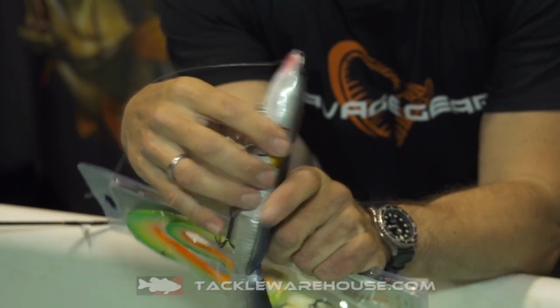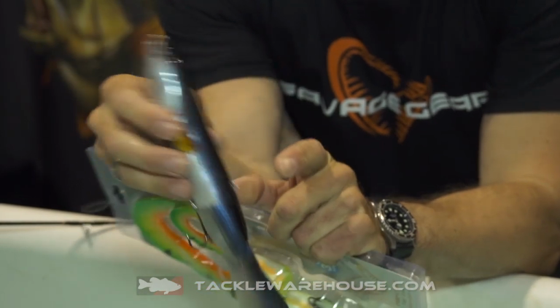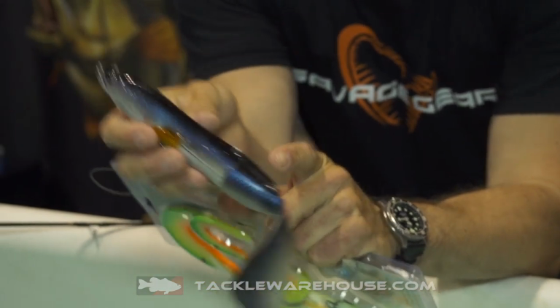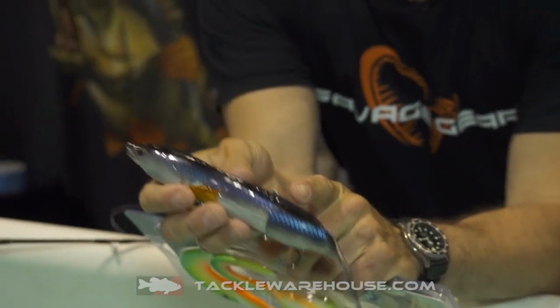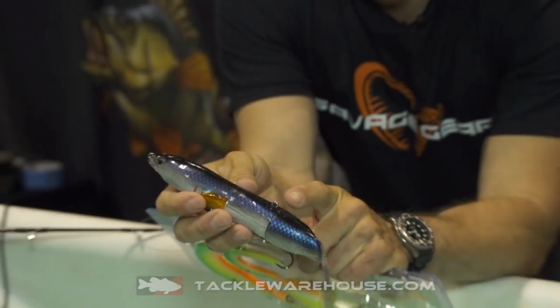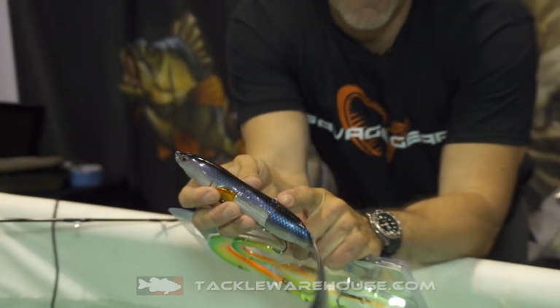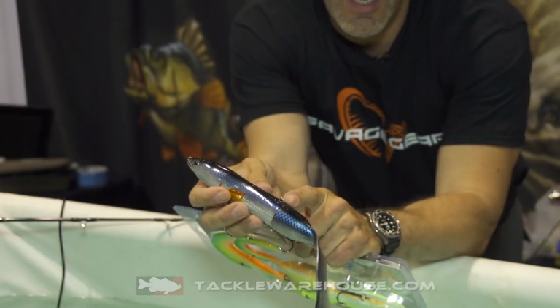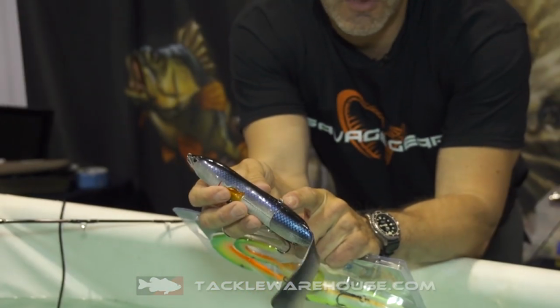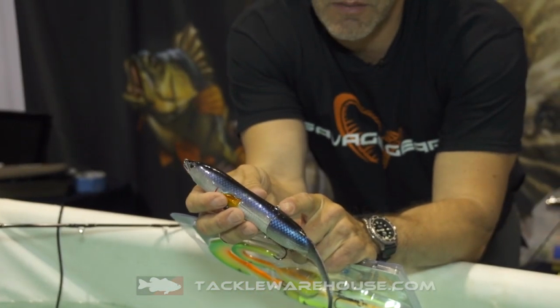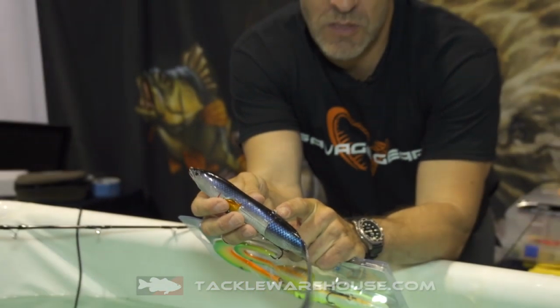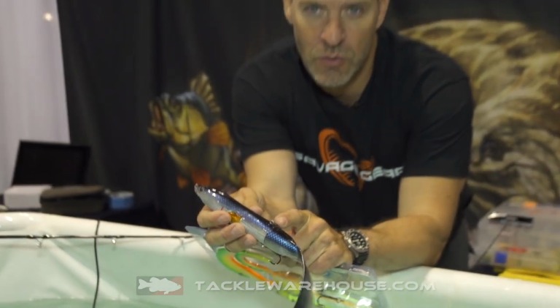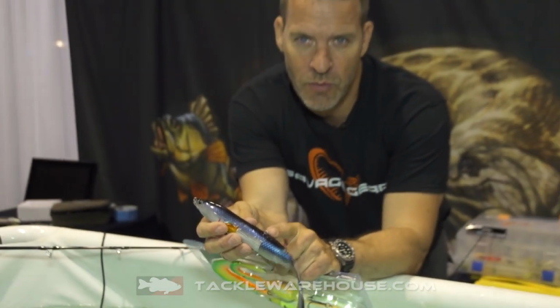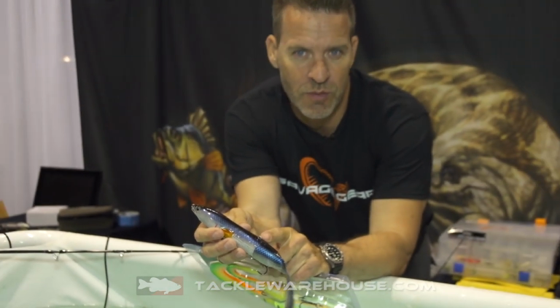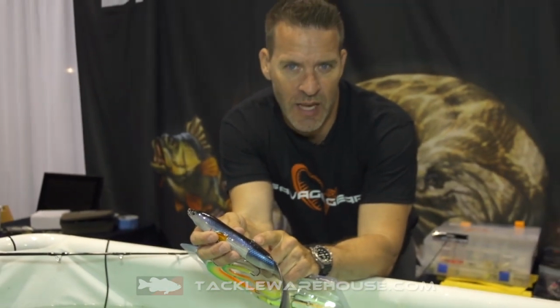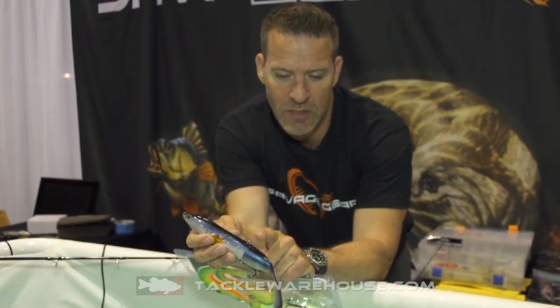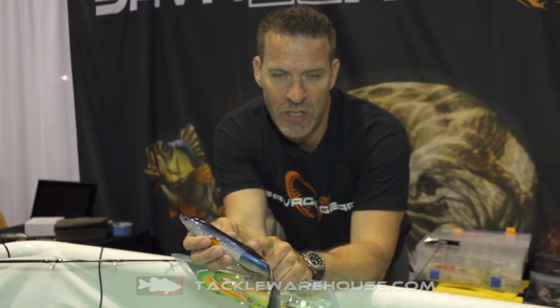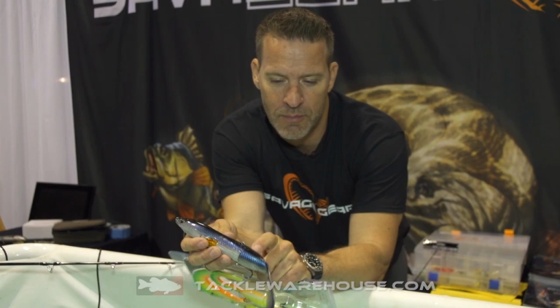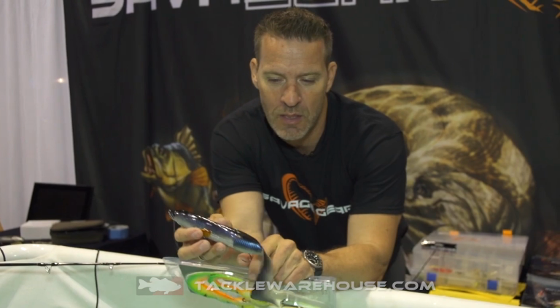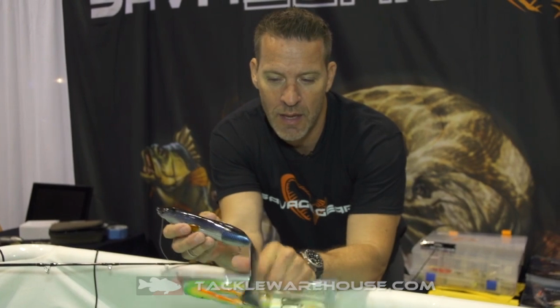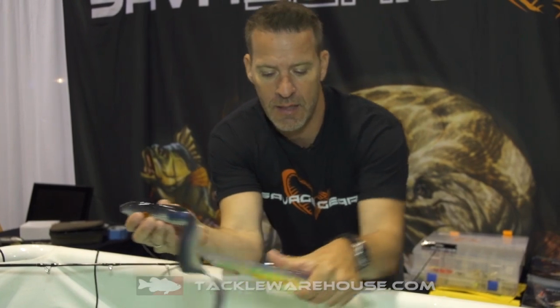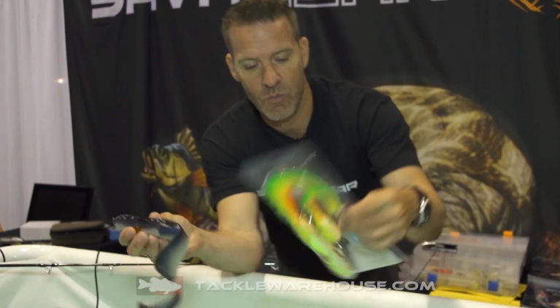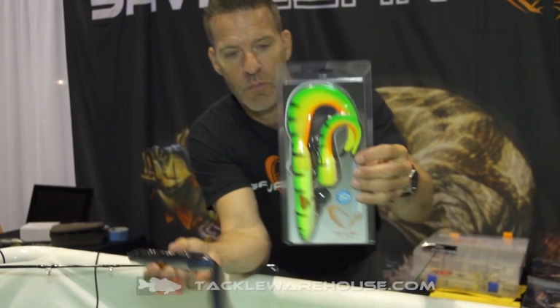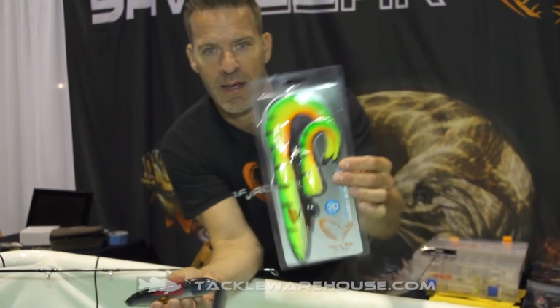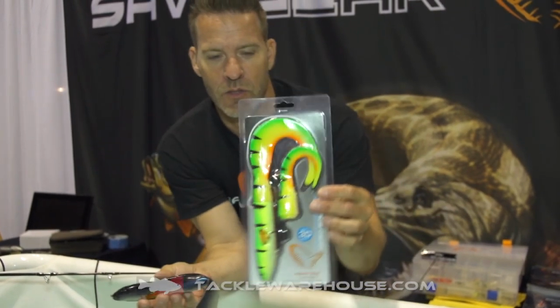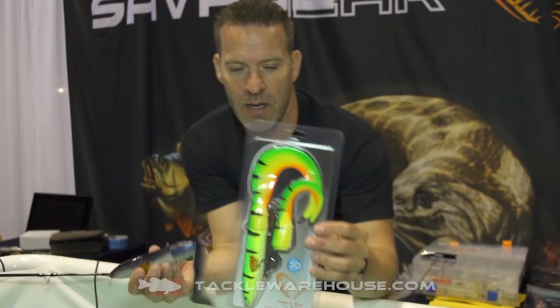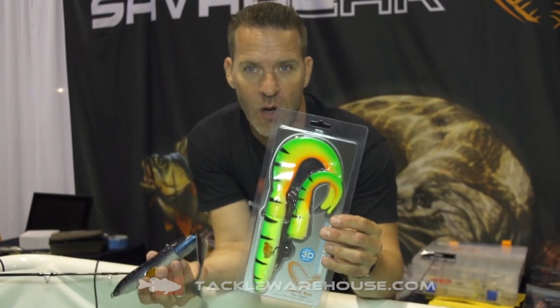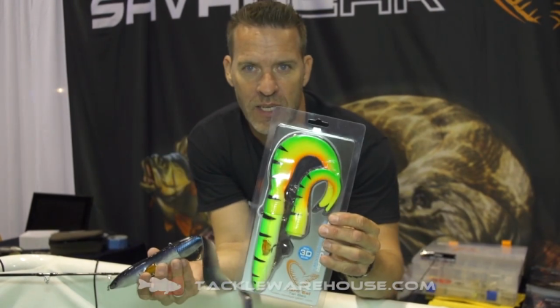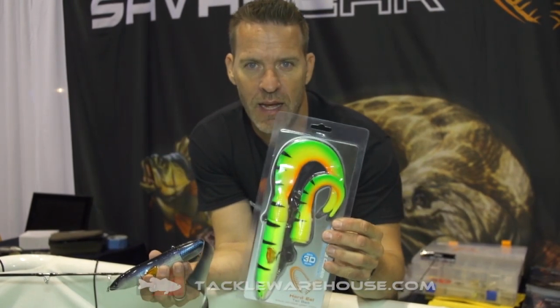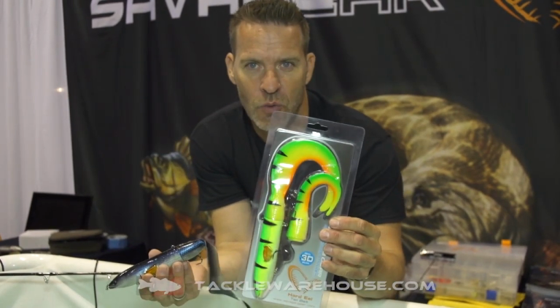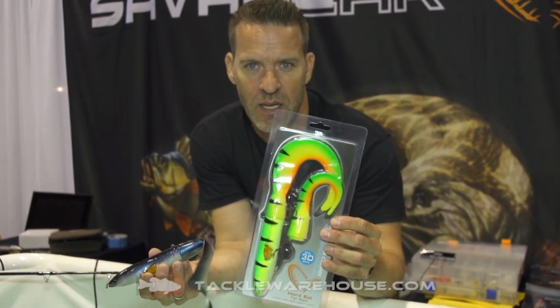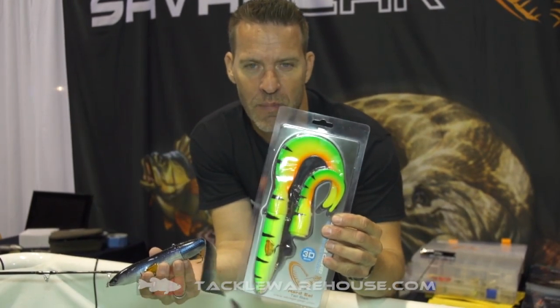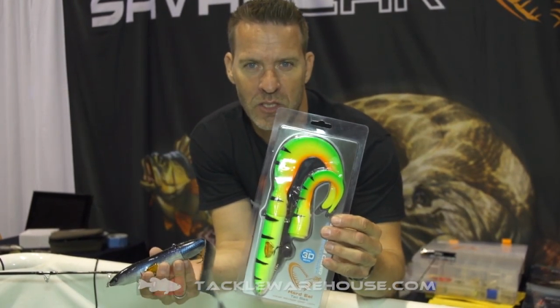You can put the hook on the top so you can fish this lure straight over snags and weed tops, and when you buy it you get a long tail and a short tail in the packaging.